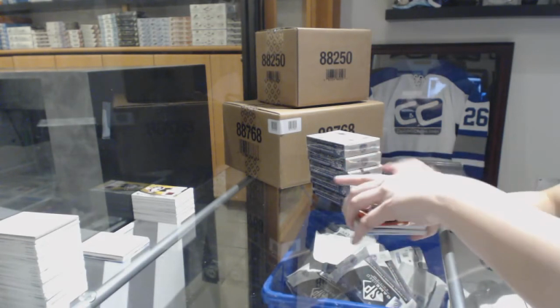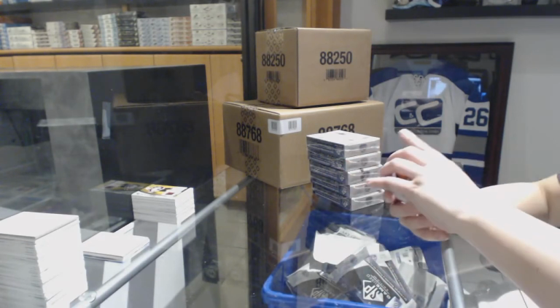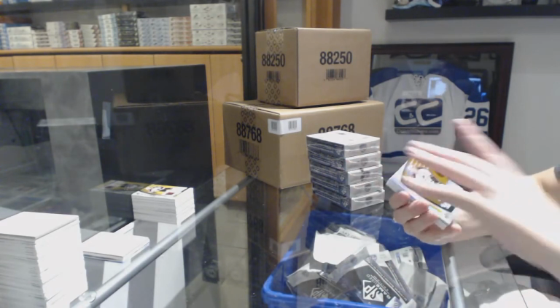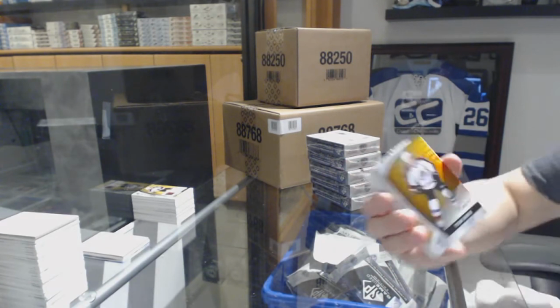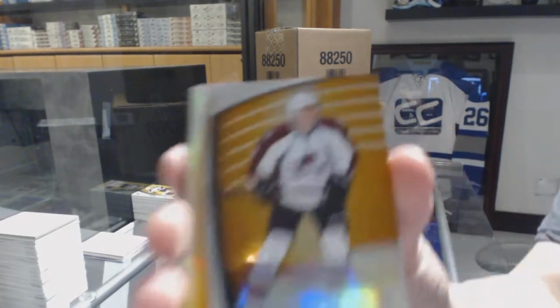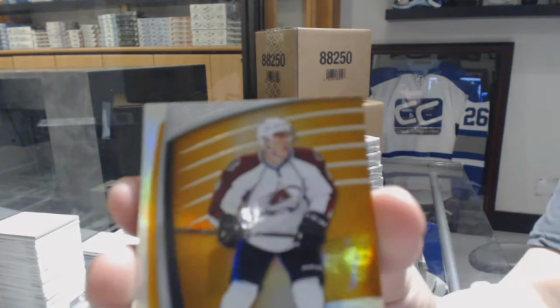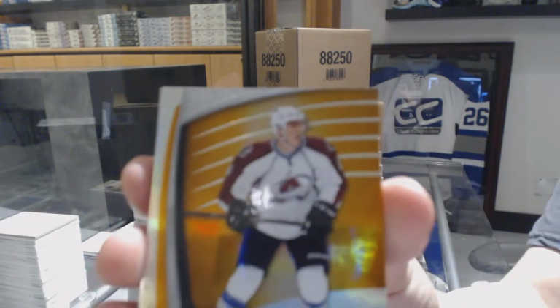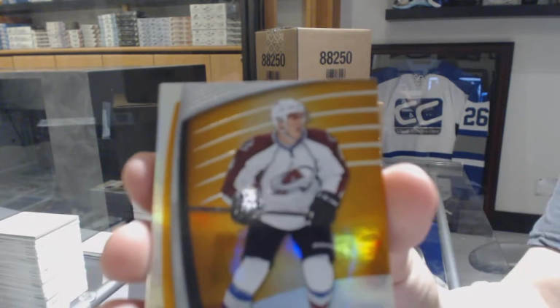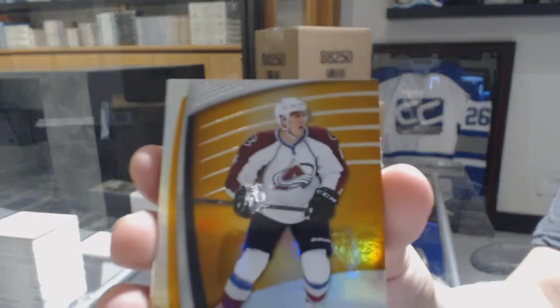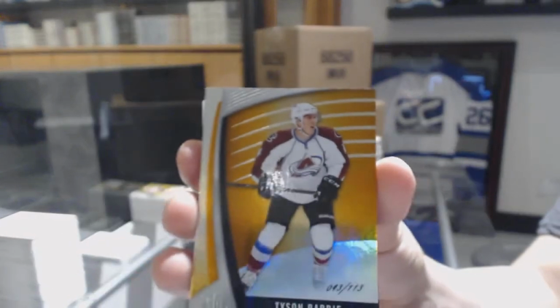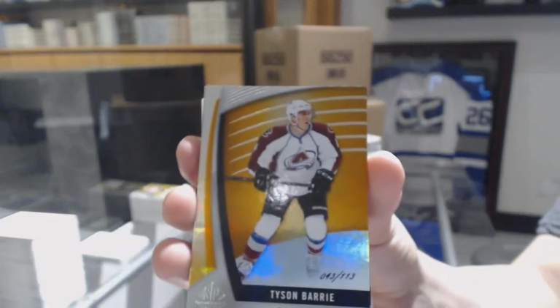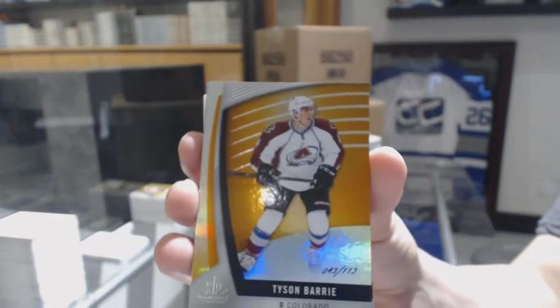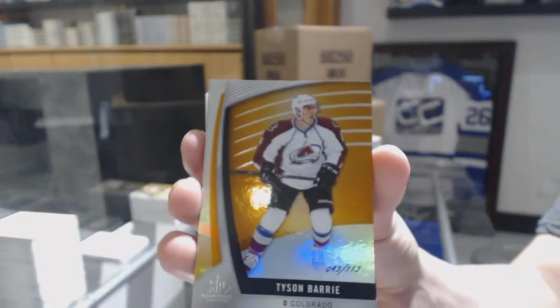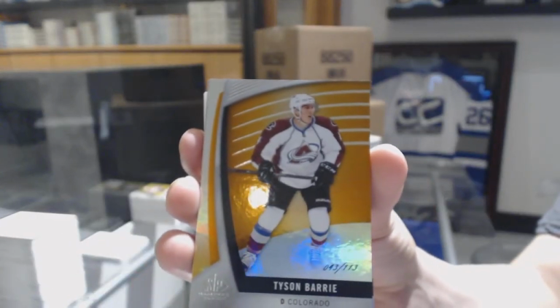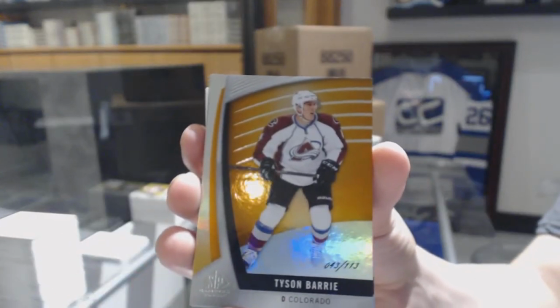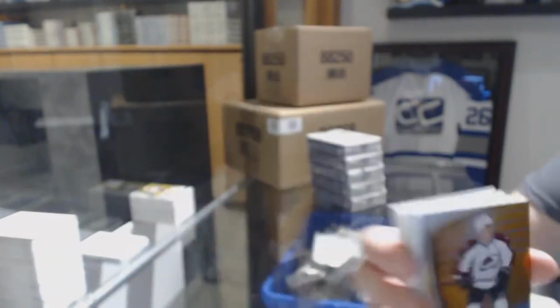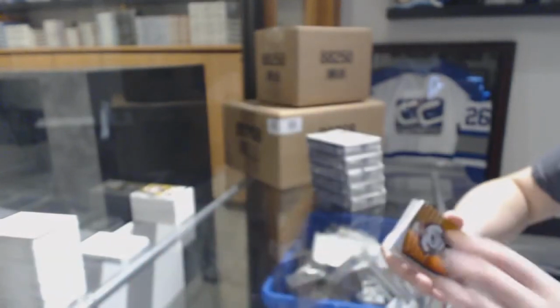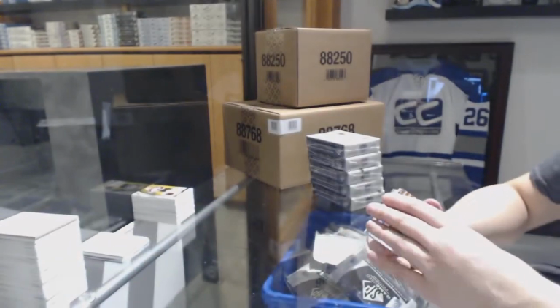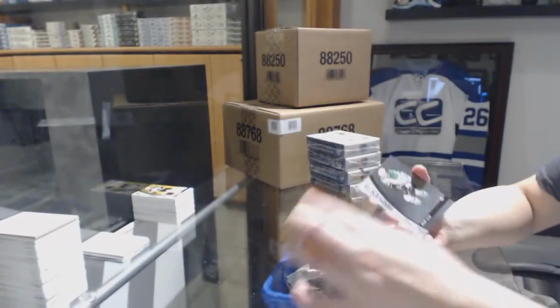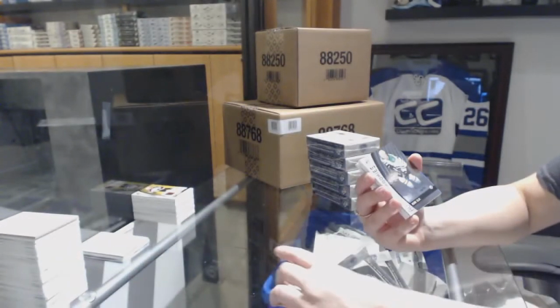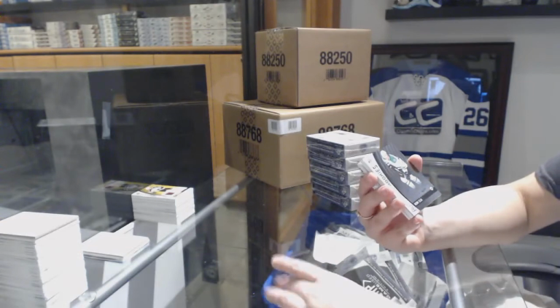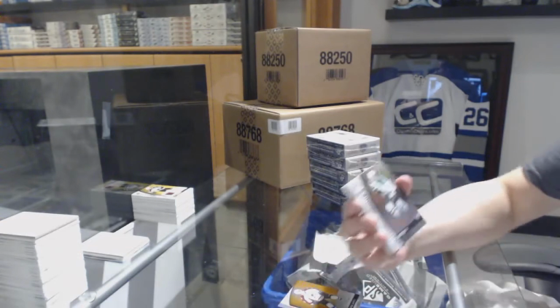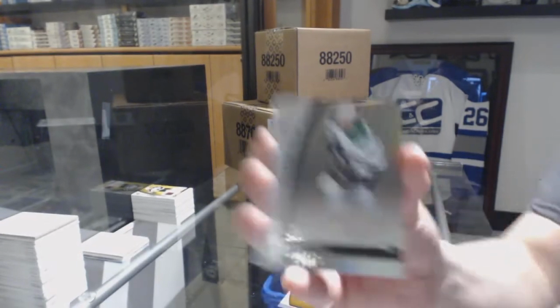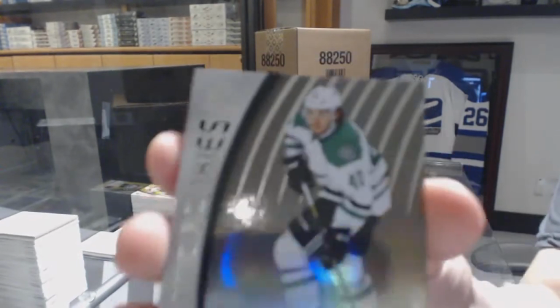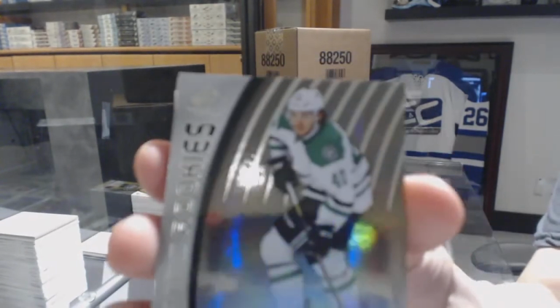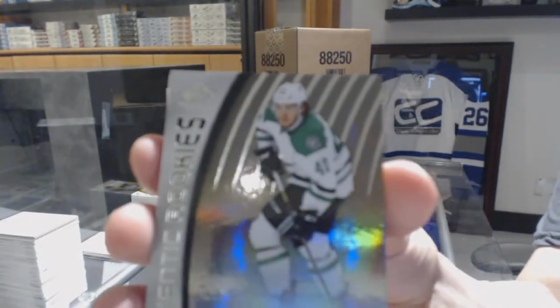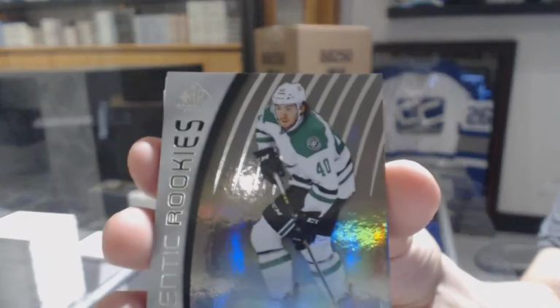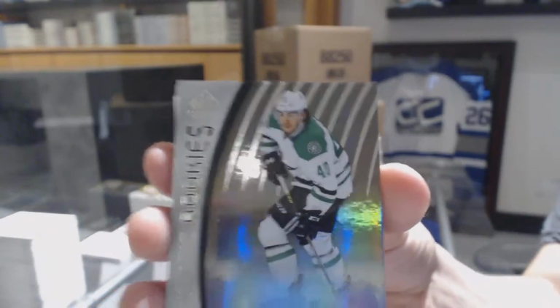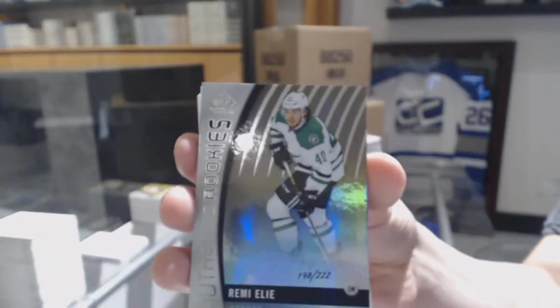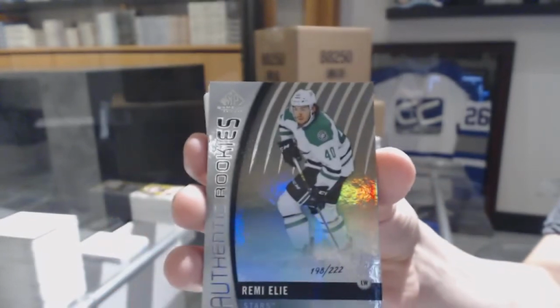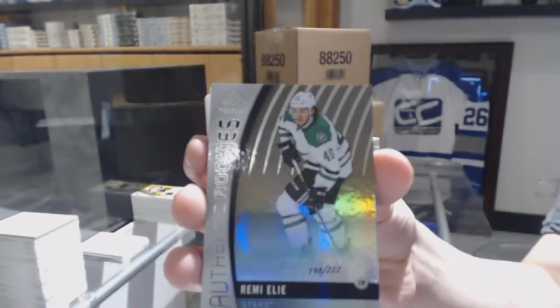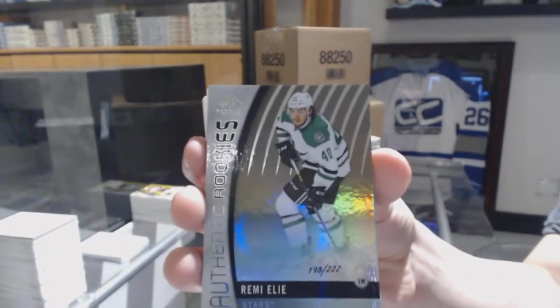We've got an orange number to 113 for the Colorado Avalanche, Tyson Barrie. We've got an orange number to 122, Rainbow Rookie of Remy Alley for the Dallas Stars.